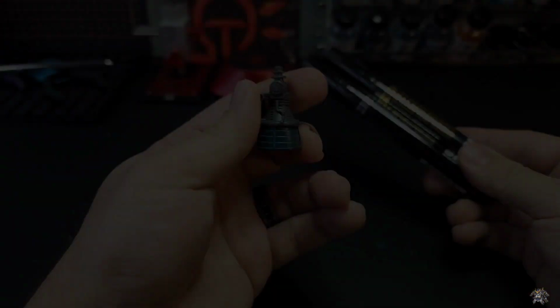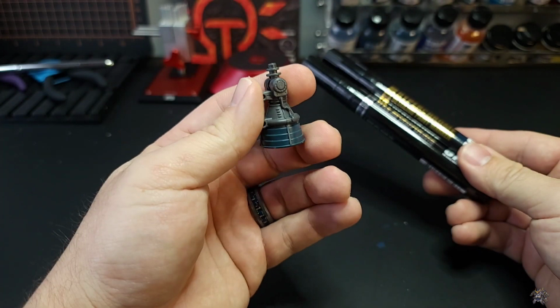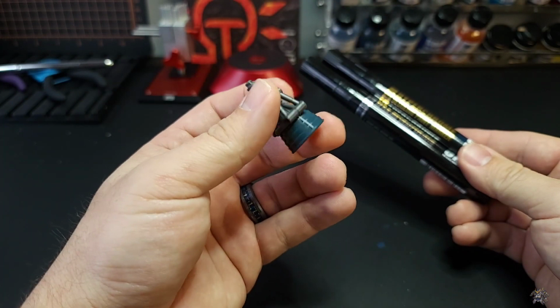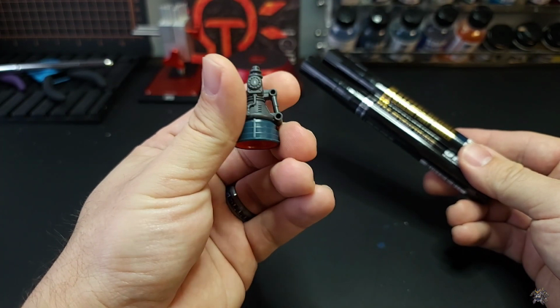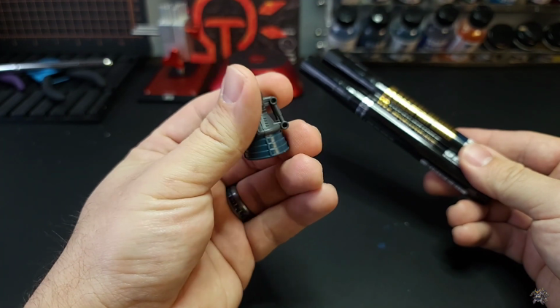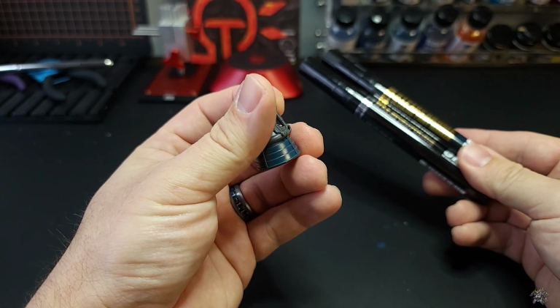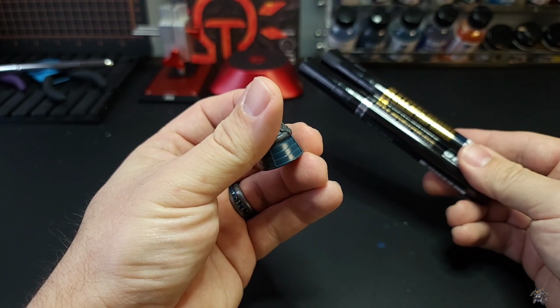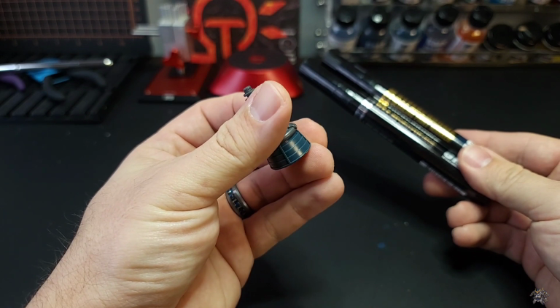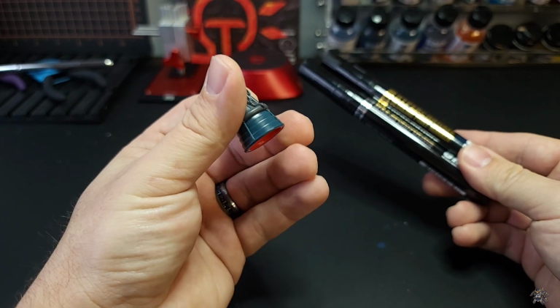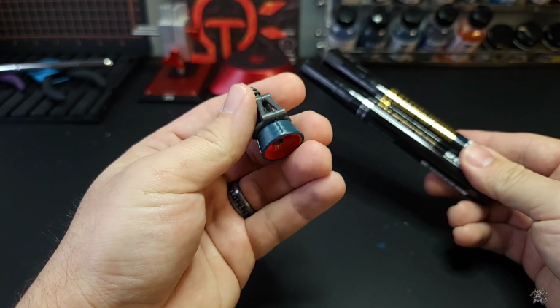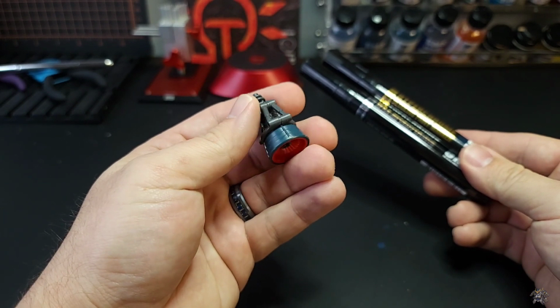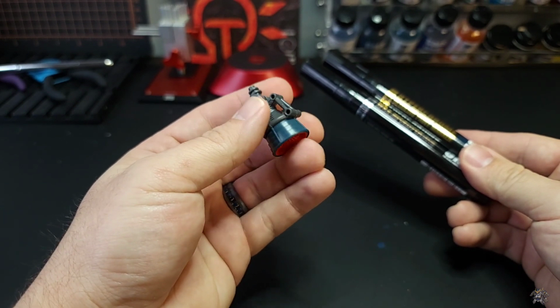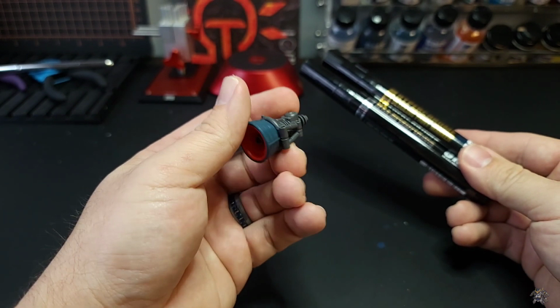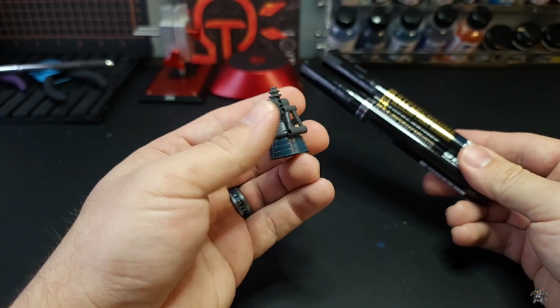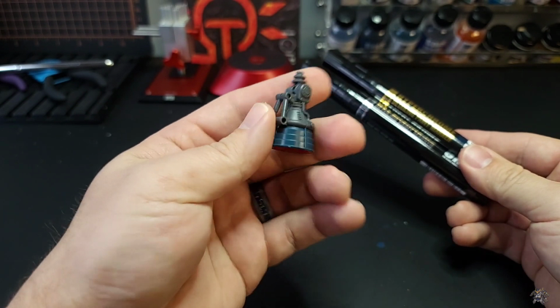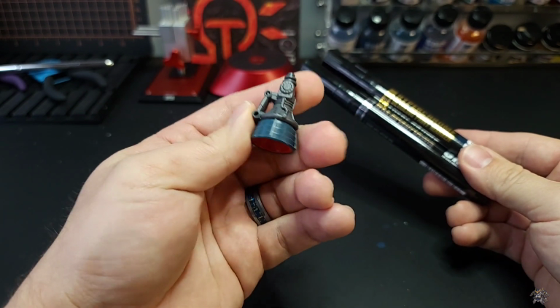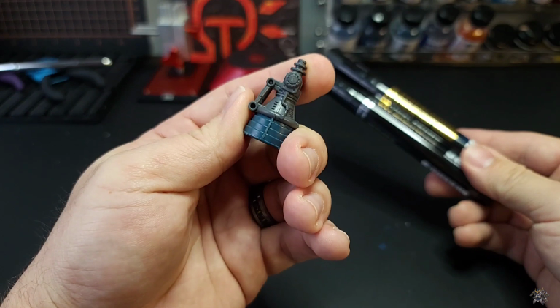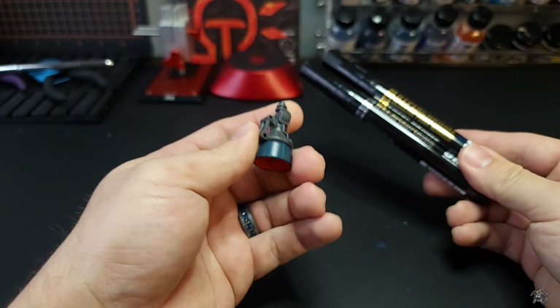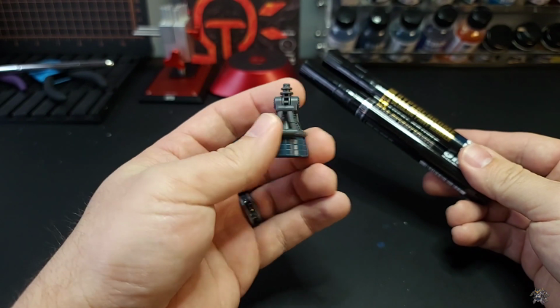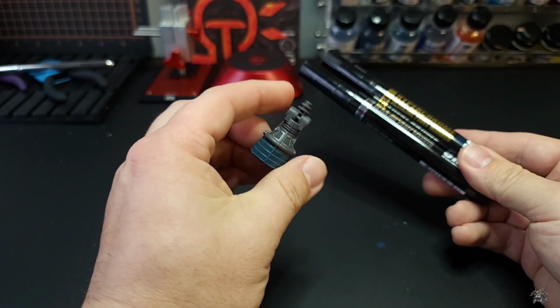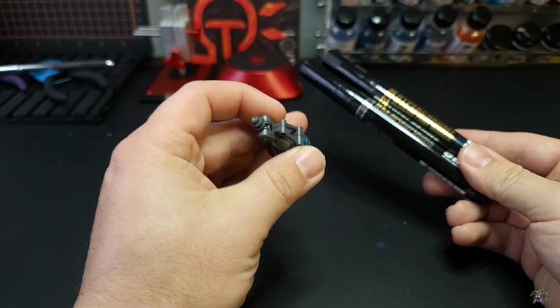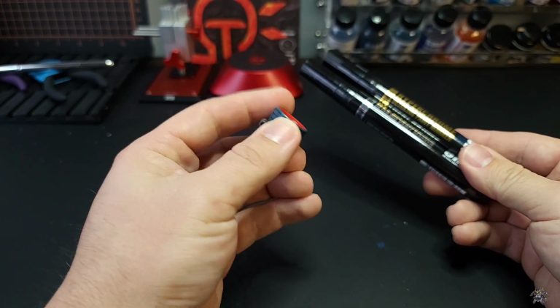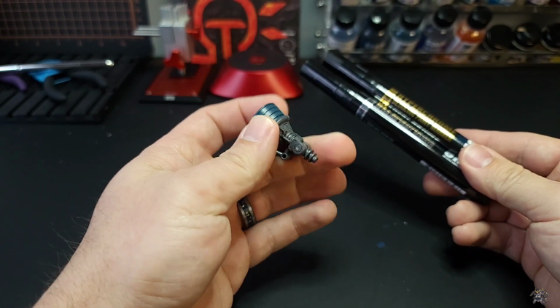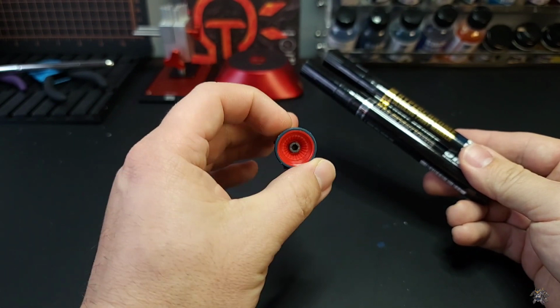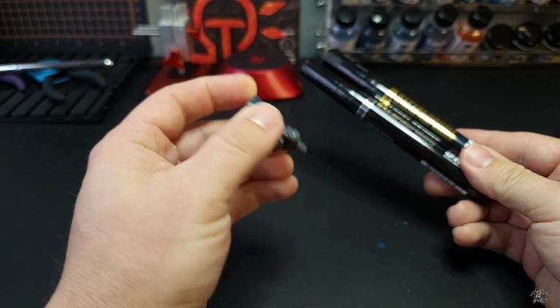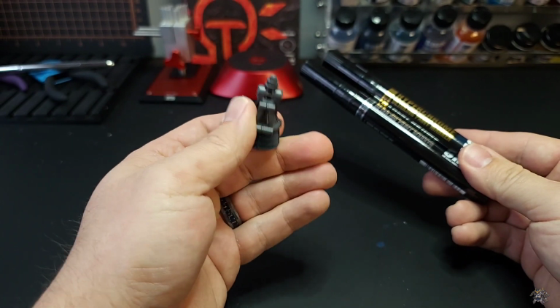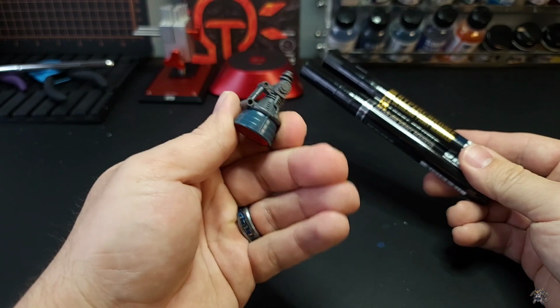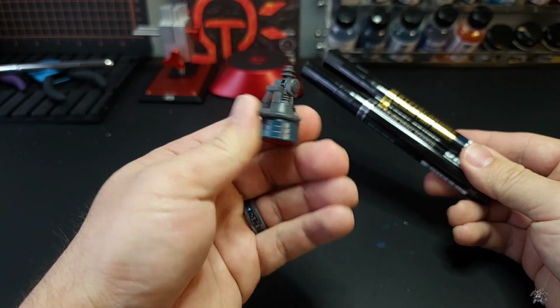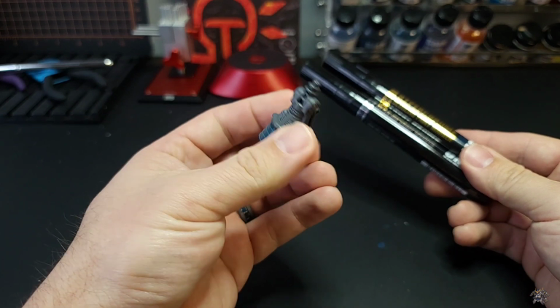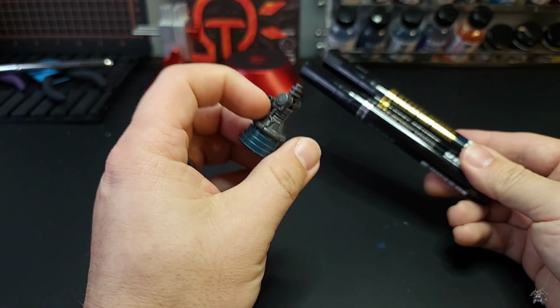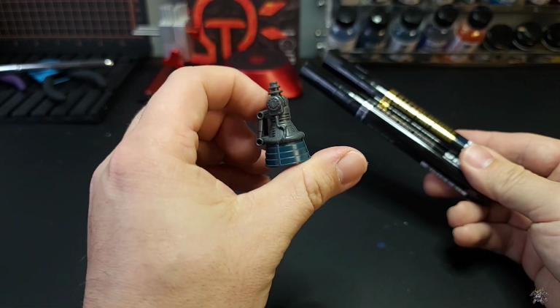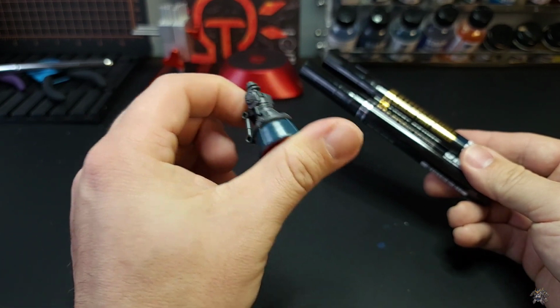This little piece here came from the Real Grade Zeong, and for some reason the Zeong comes with an extra thruster — enough parts to make an extra thruster — which will work out perfectly for this demonstration.